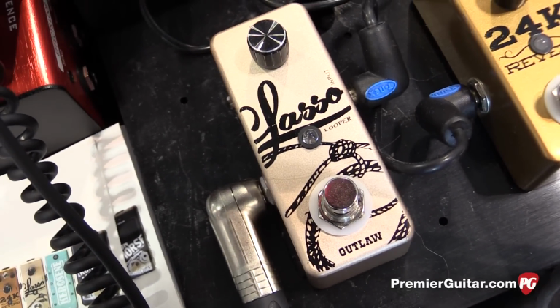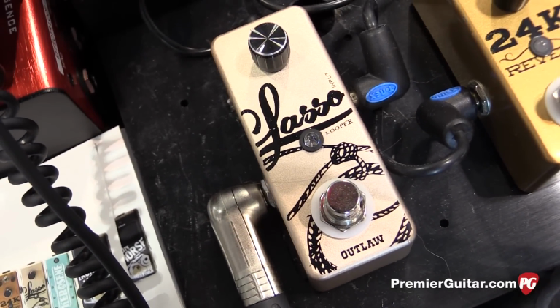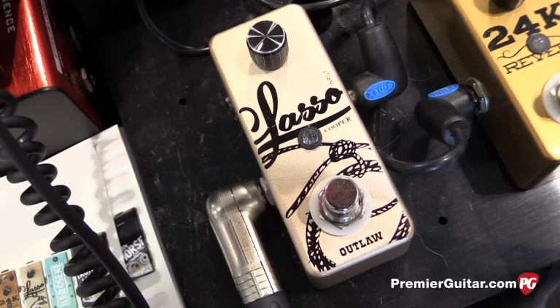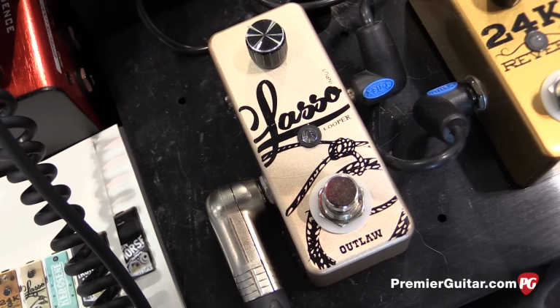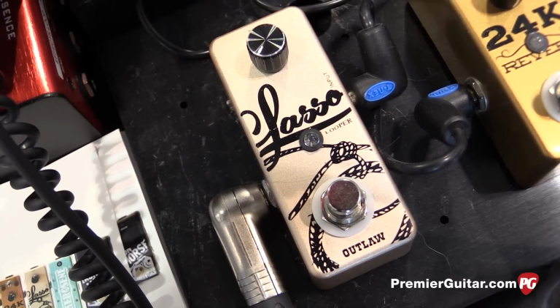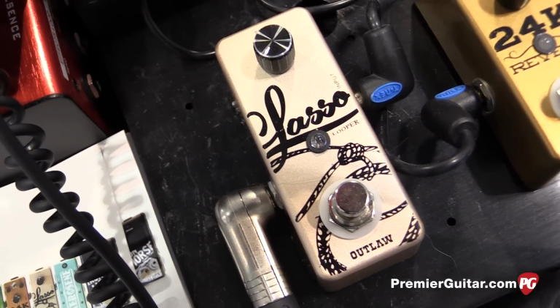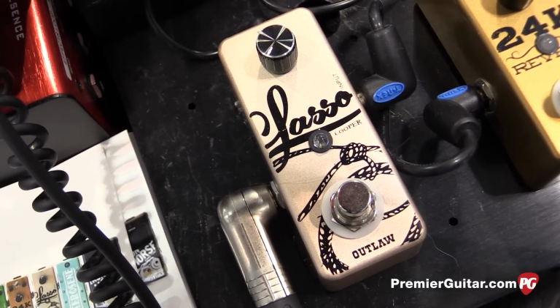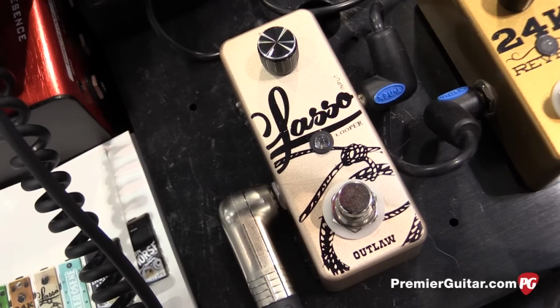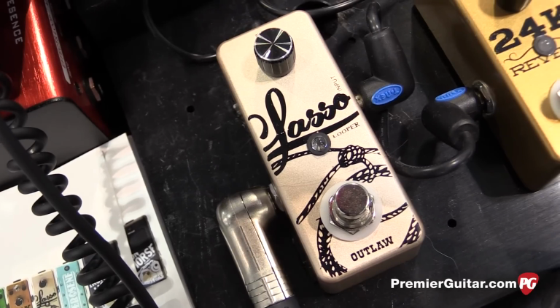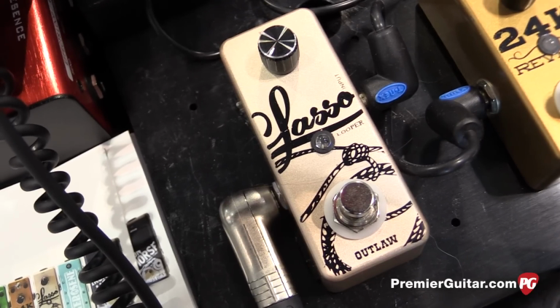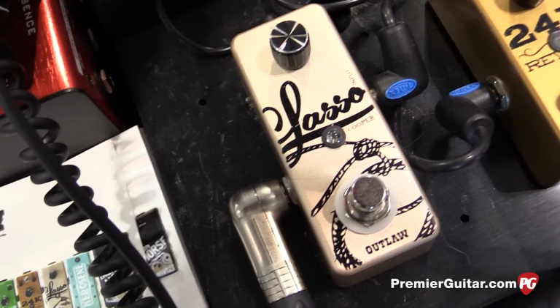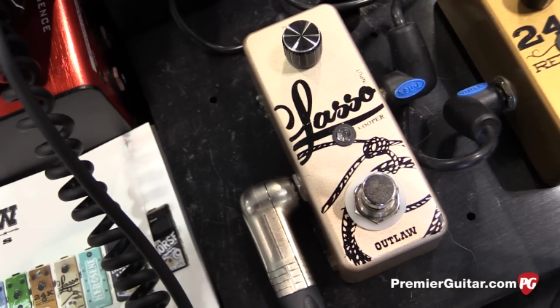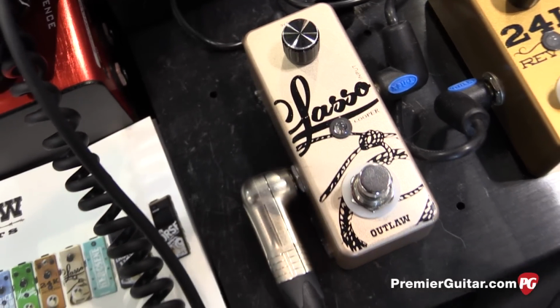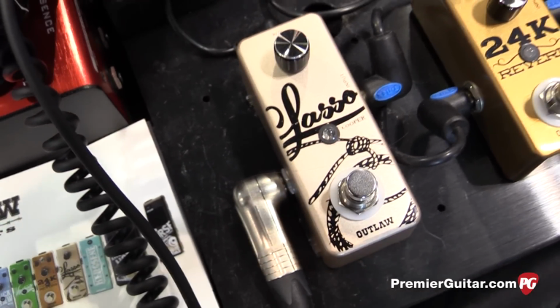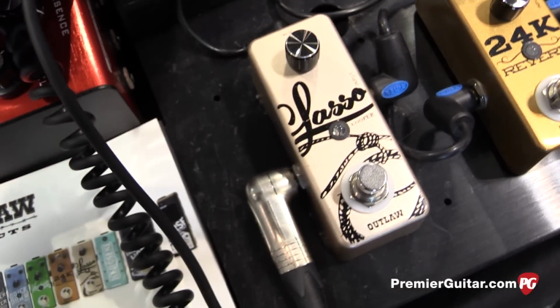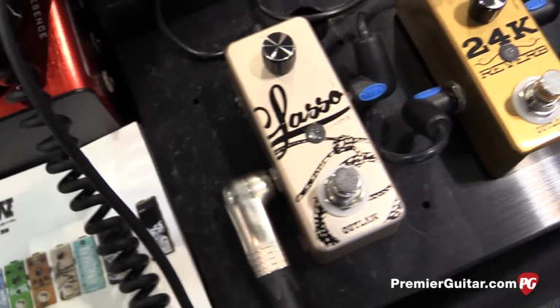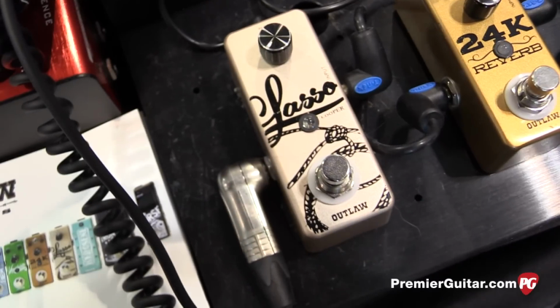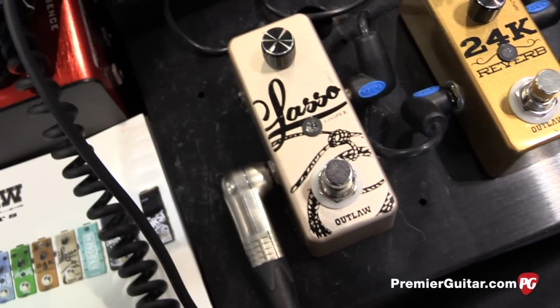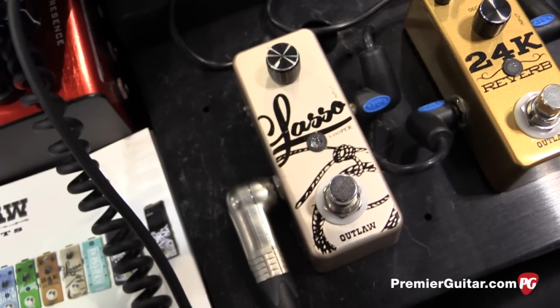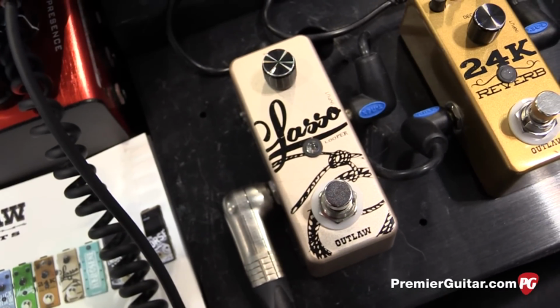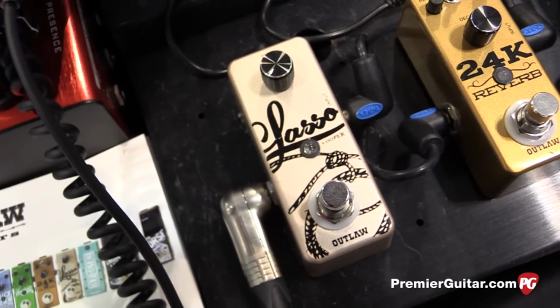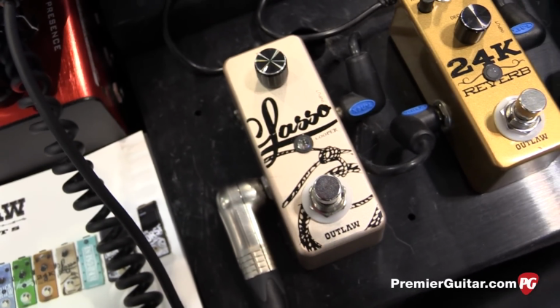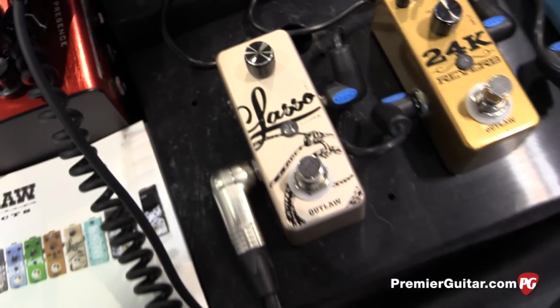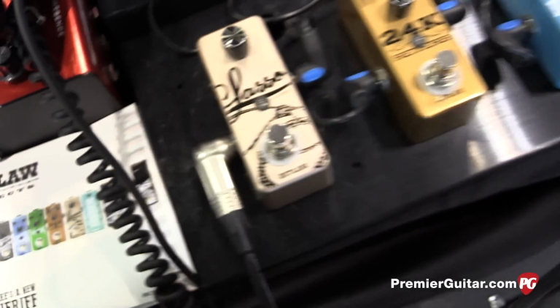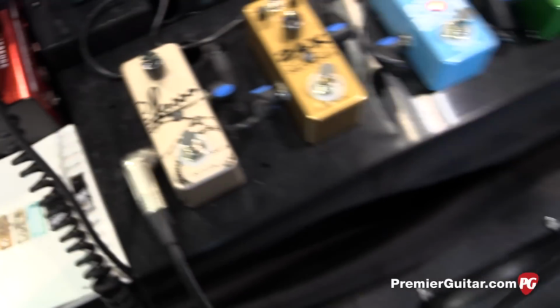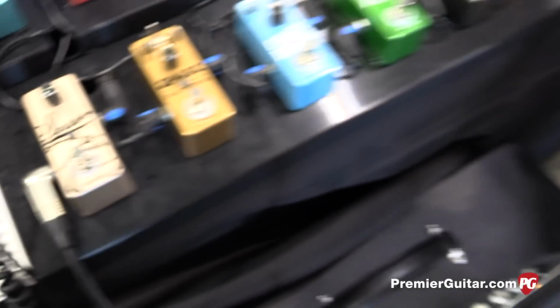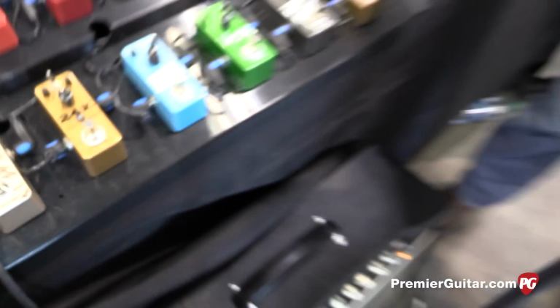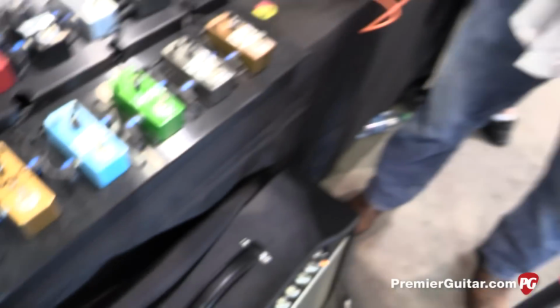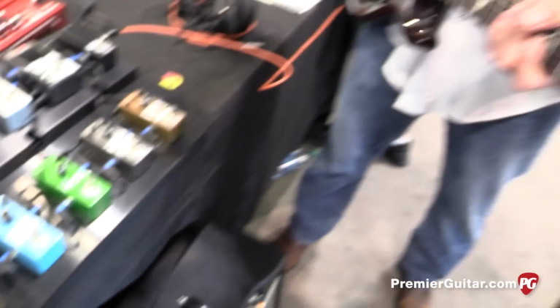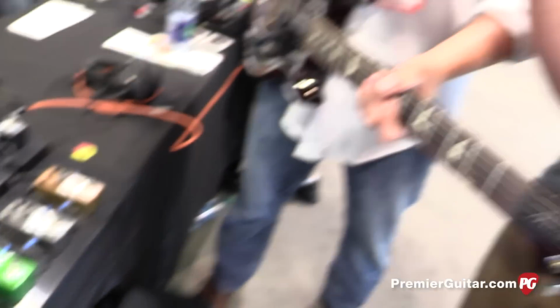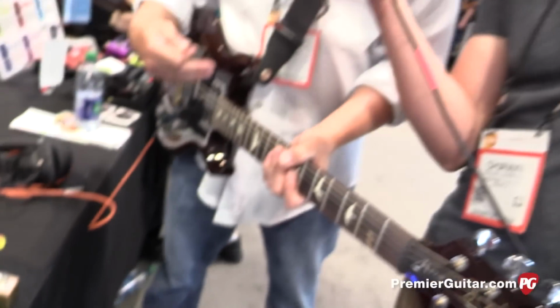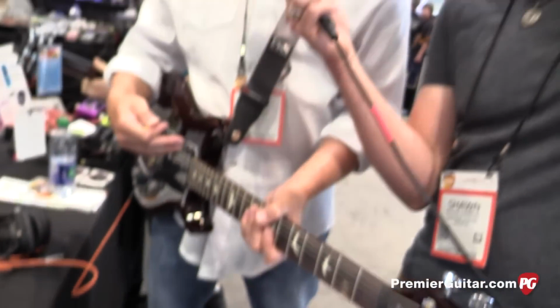$79 street? That's correct, $79 street. Cool, and there's only one control, right? That's right — one tap switch activates recording and activates playback.